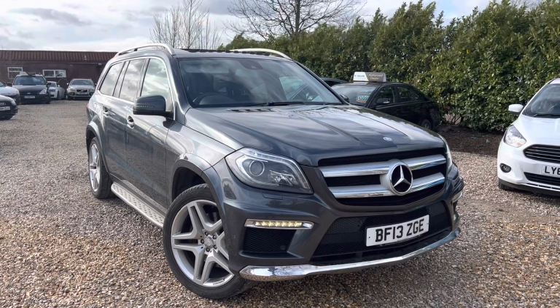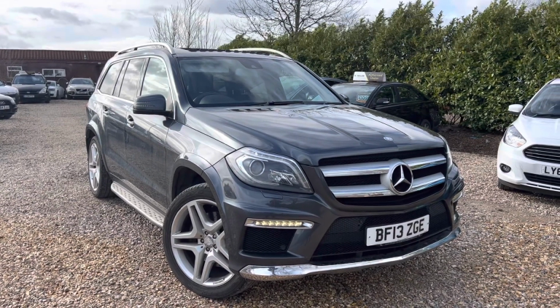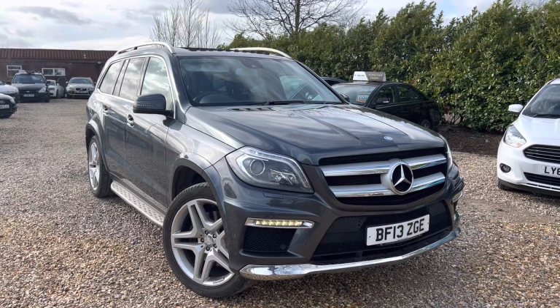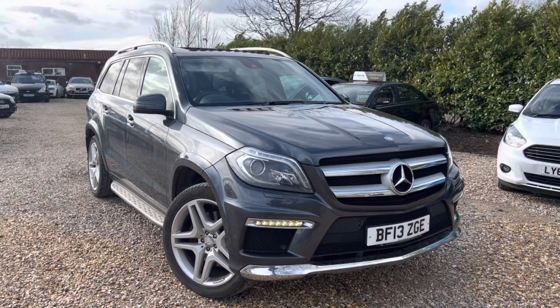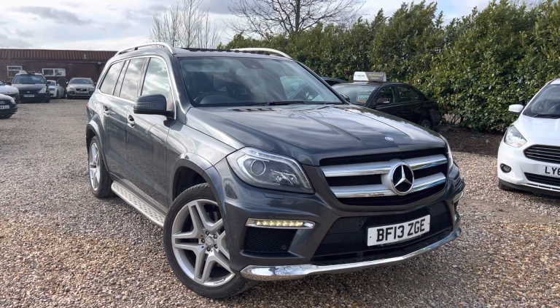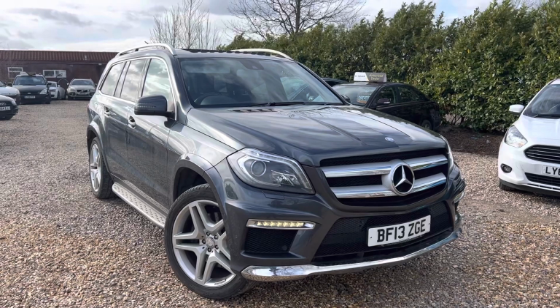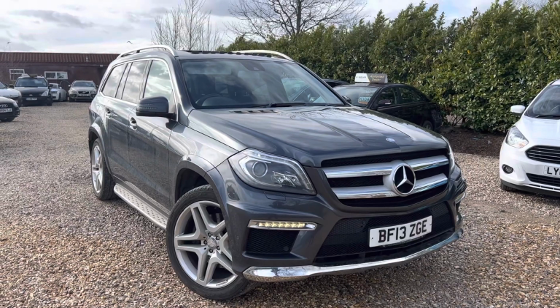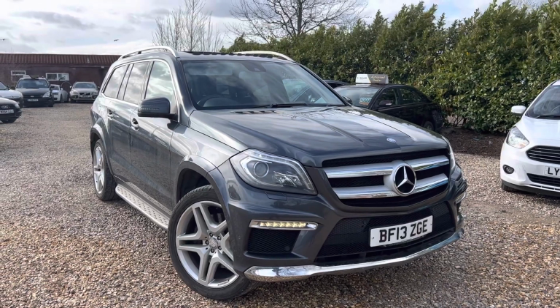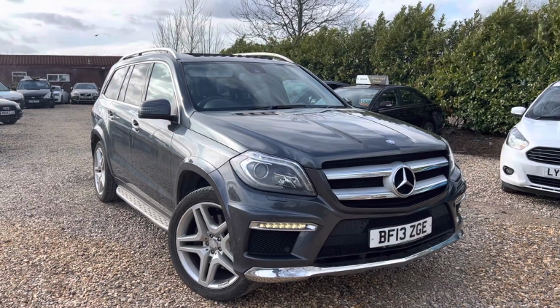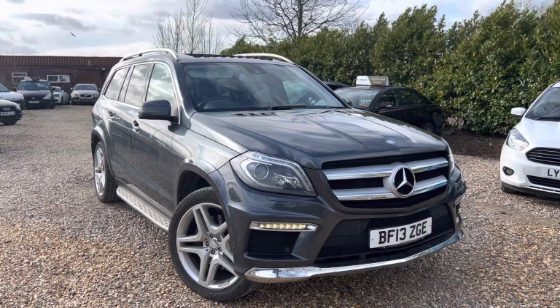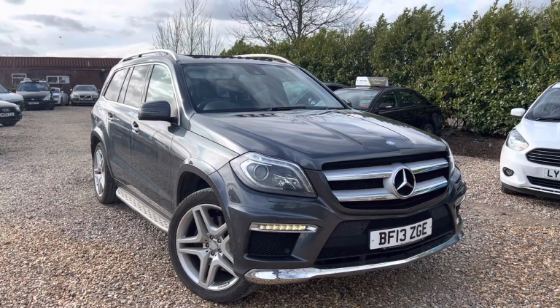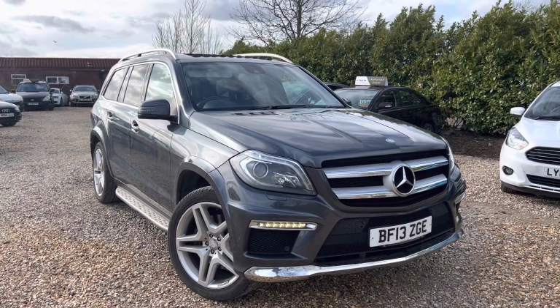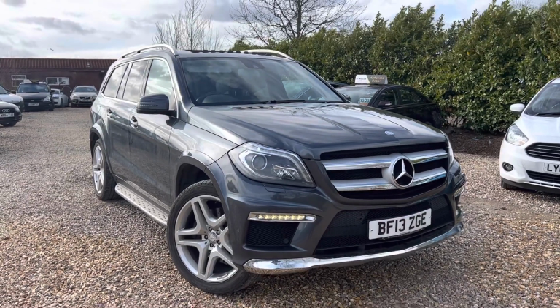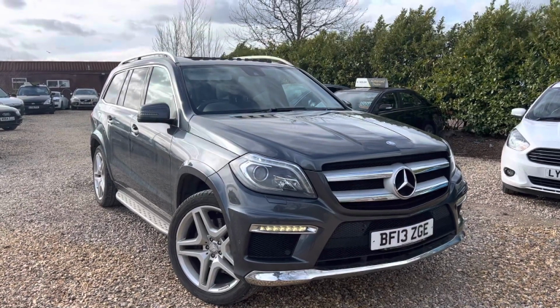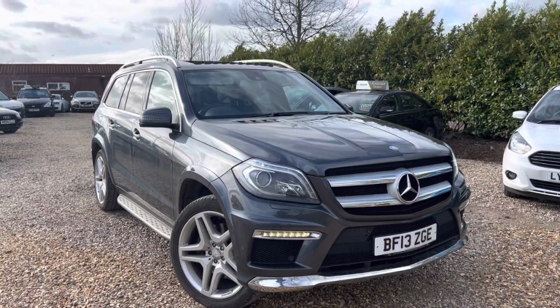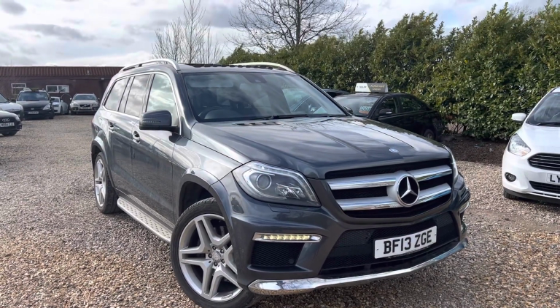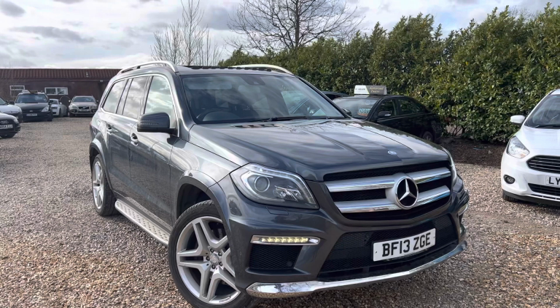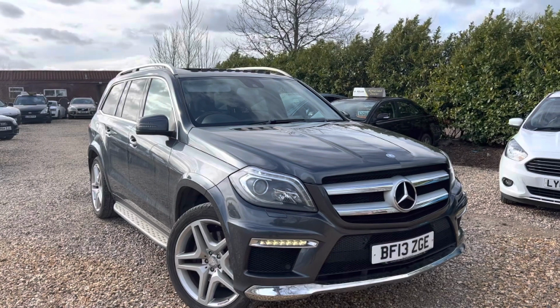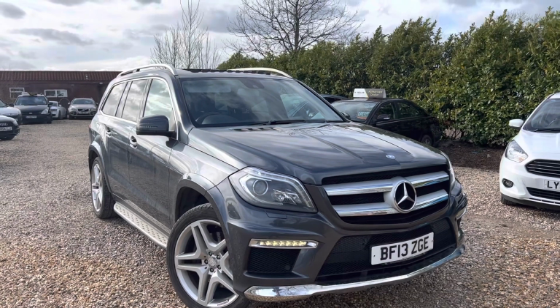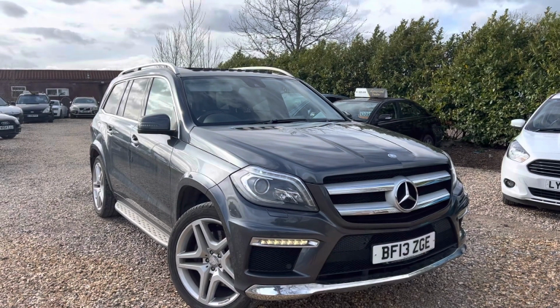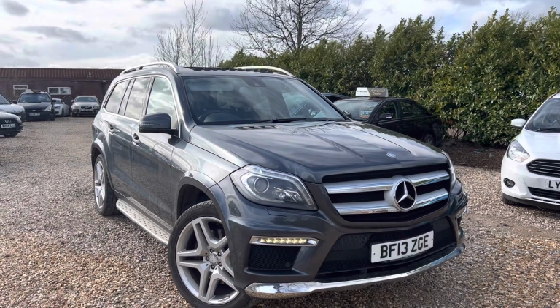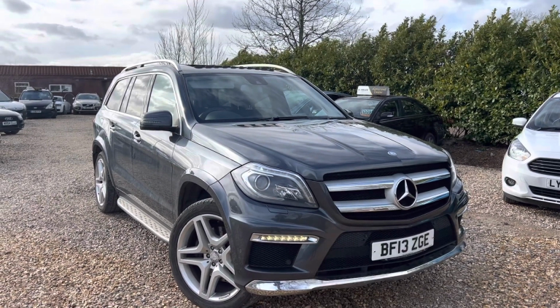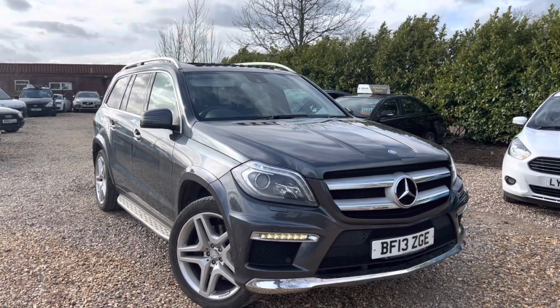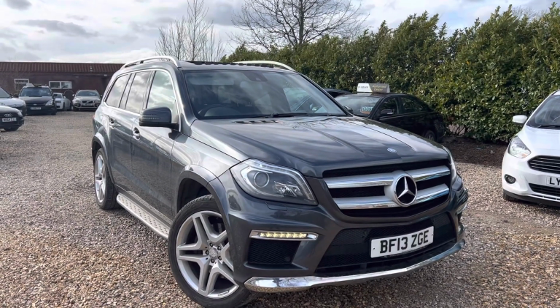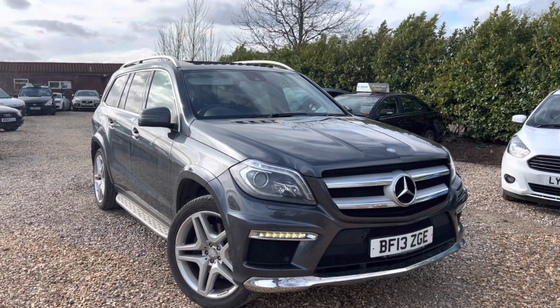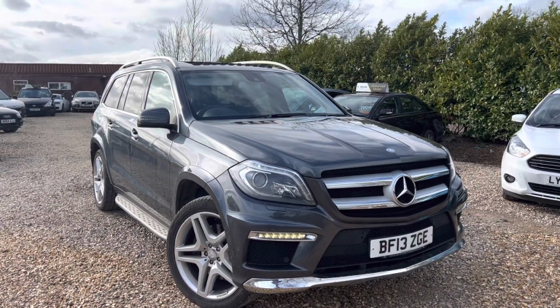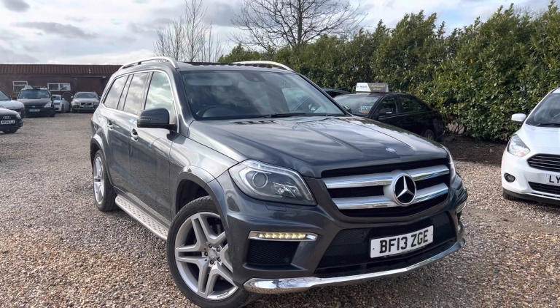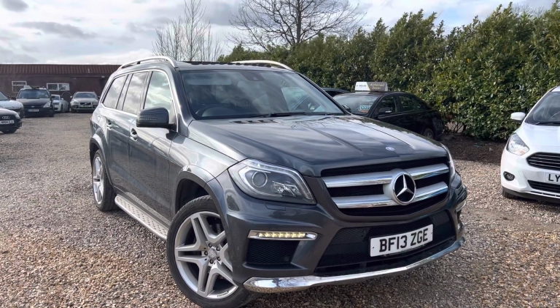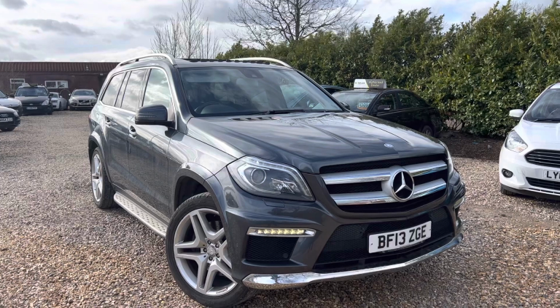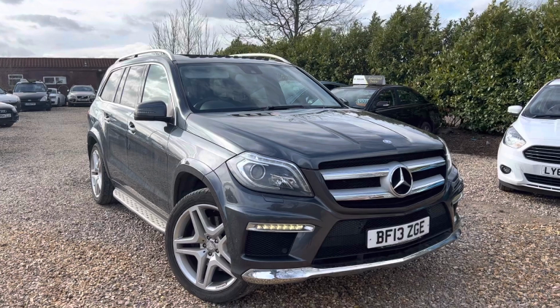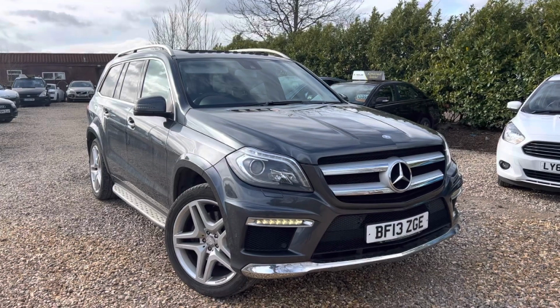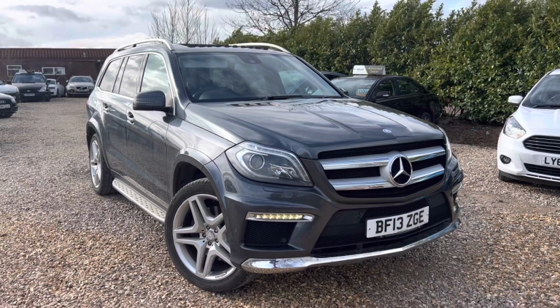Only three previous keepers on this one with just over 111,000 miles. It's got Mercedes-Benz service history up to 2019 and private thereafter — could potentially need a service now. It is HPI clear with MOT until the 3rd of July 2023.